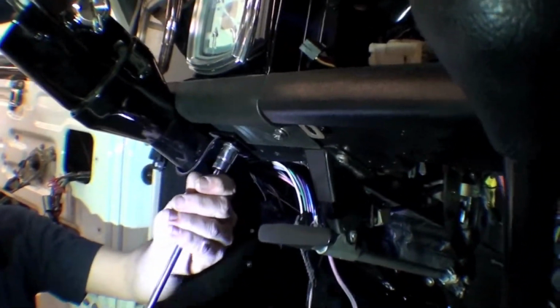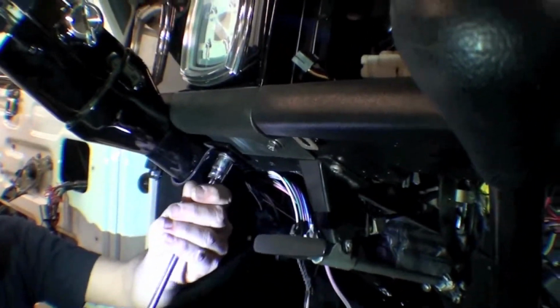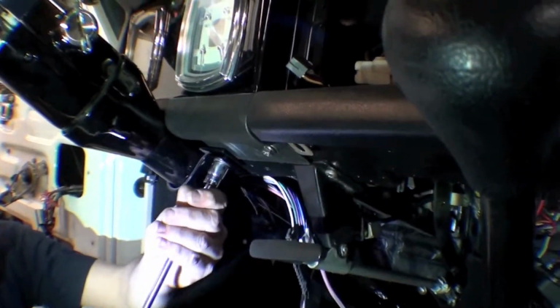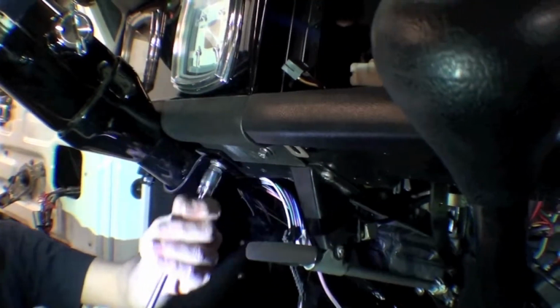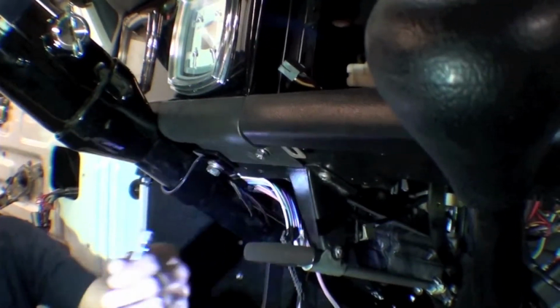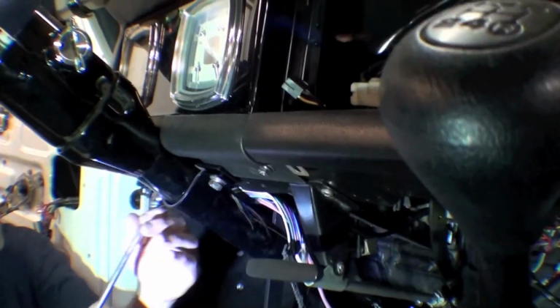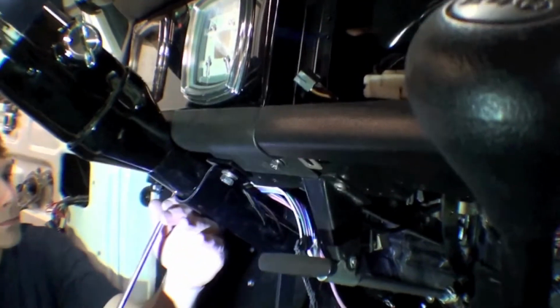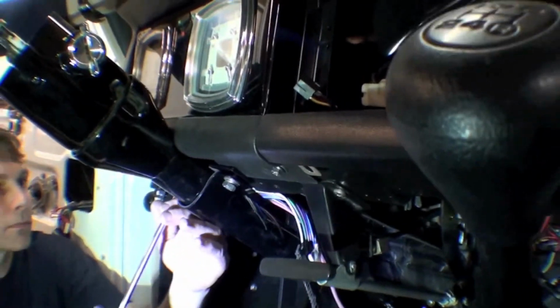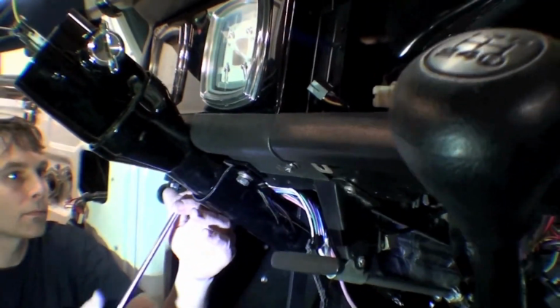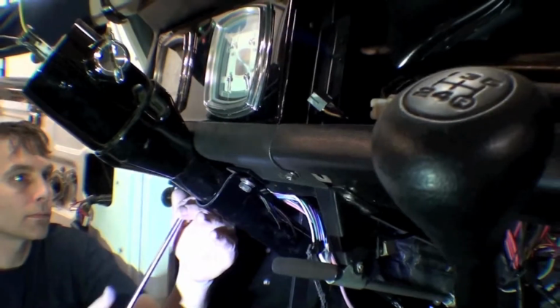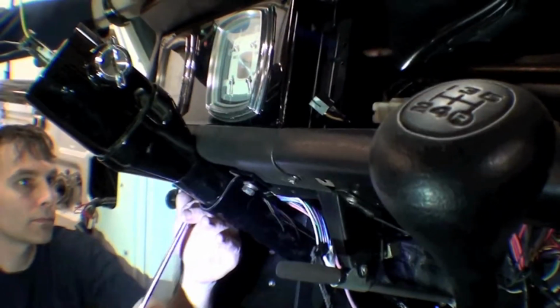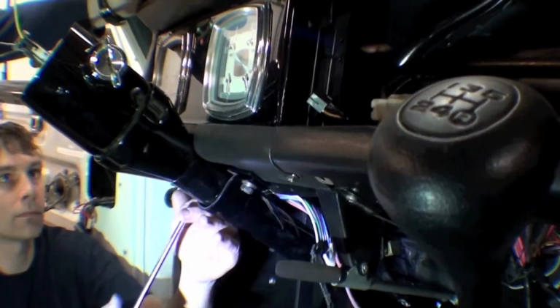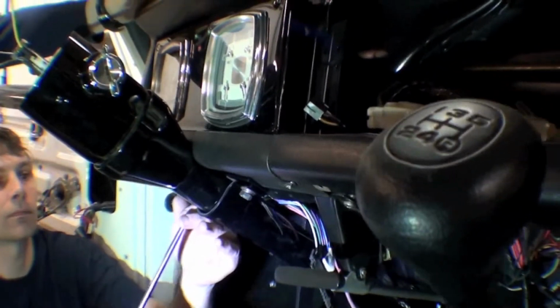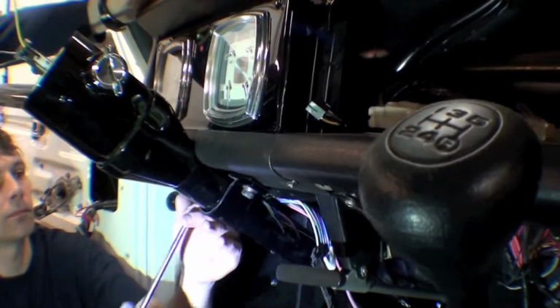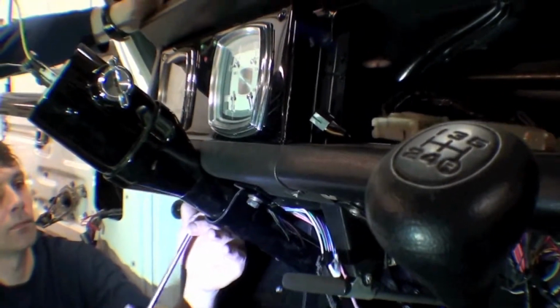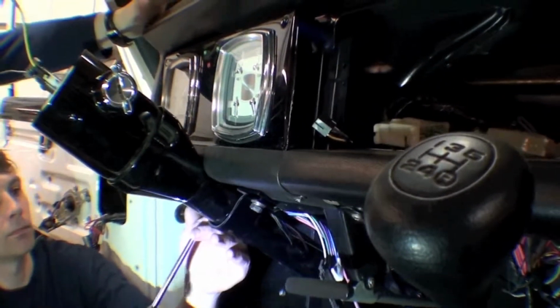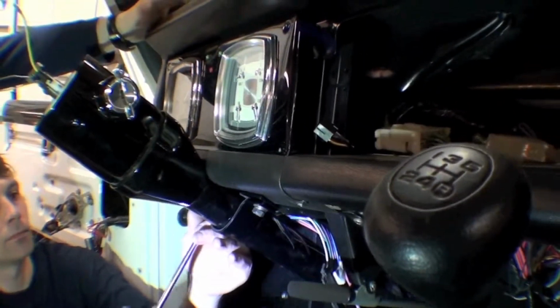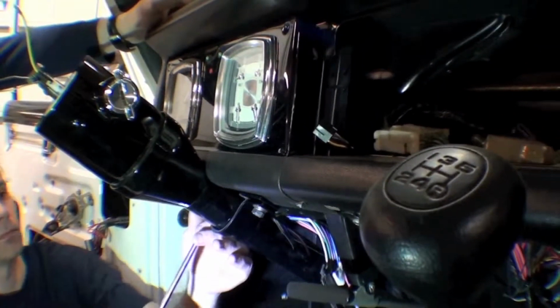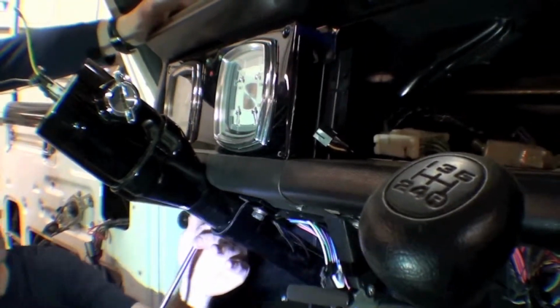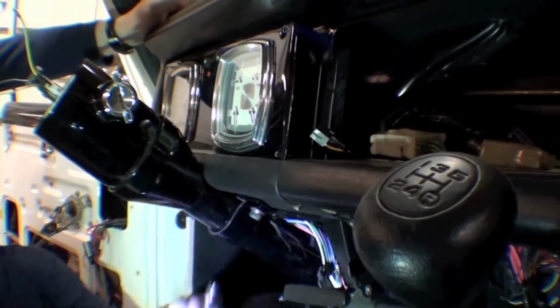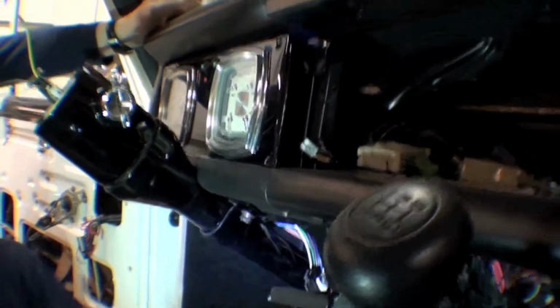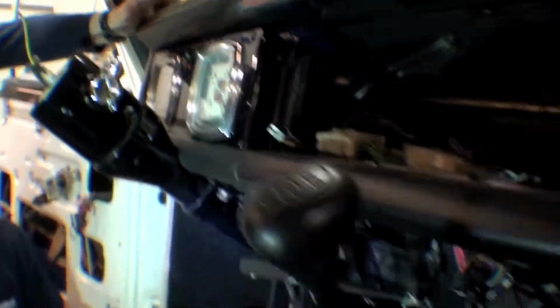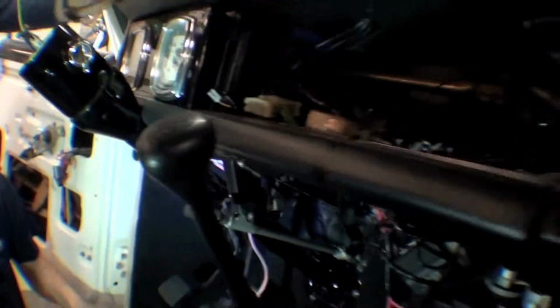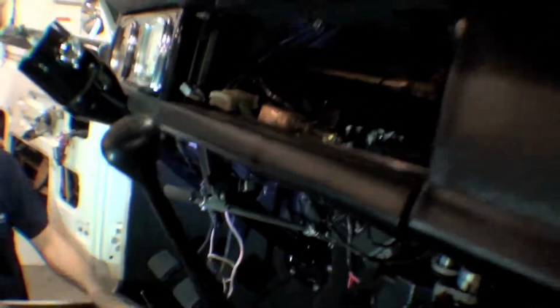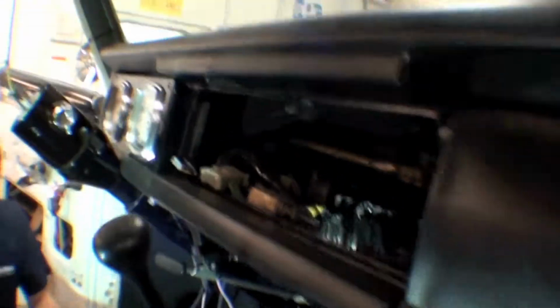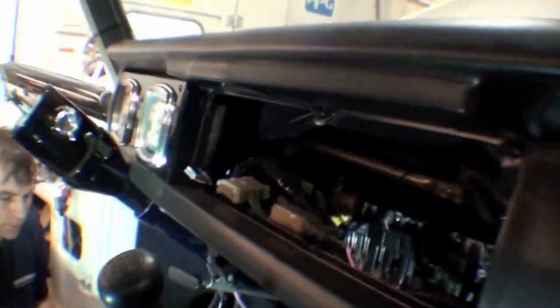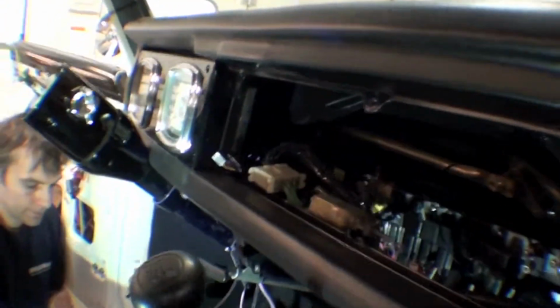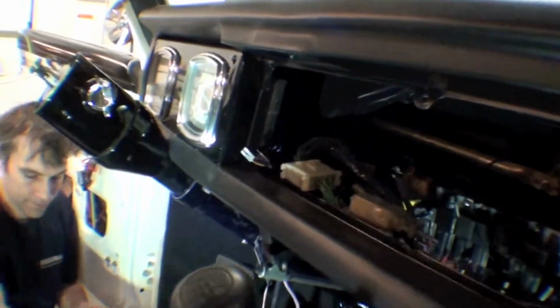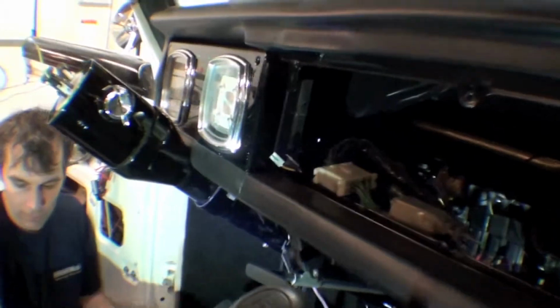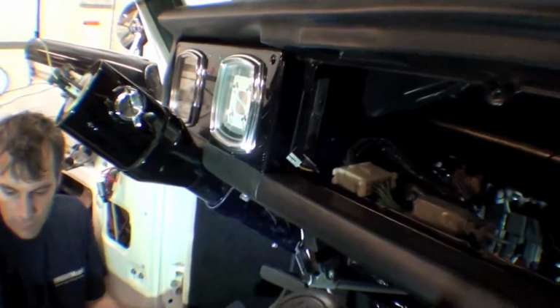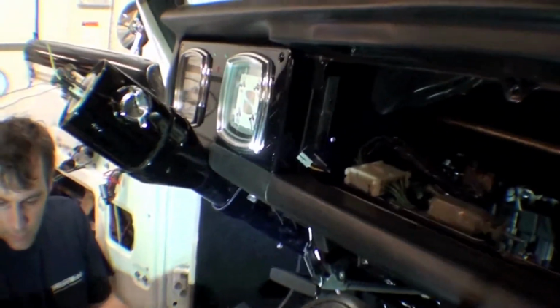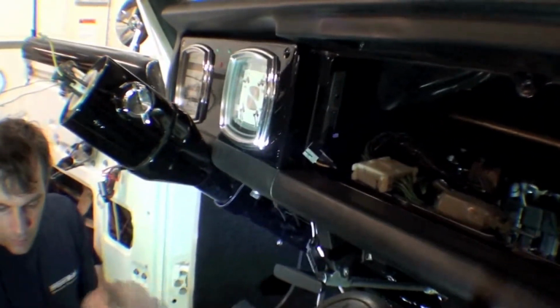Everything's getting put together — stainless, everything's painted, looking good. Obviously it needs a bit of a cleaning from sitting around the shop, but we're very happy with the texture coating down on the bottom of the gauge there.